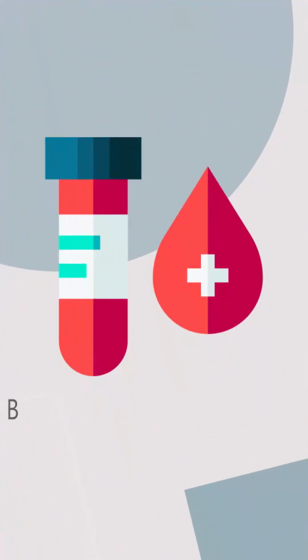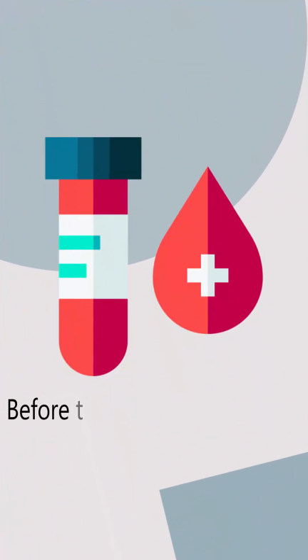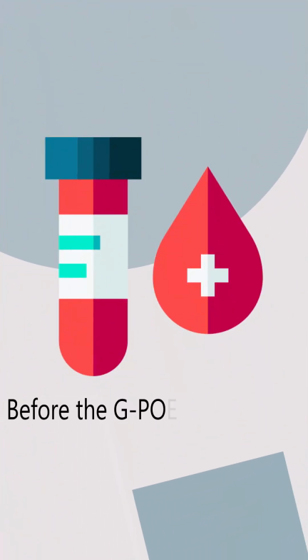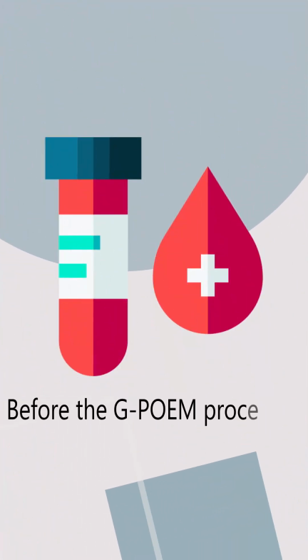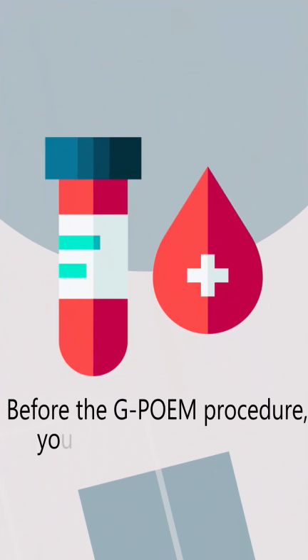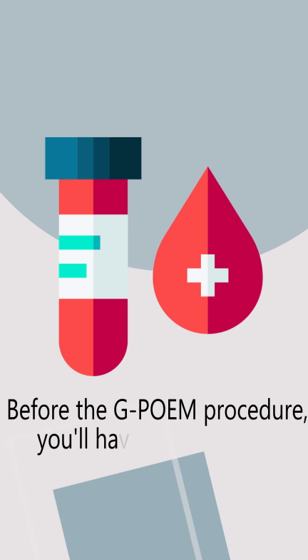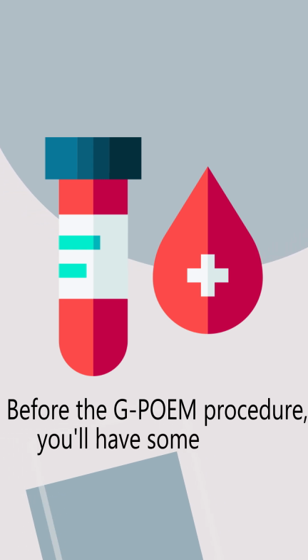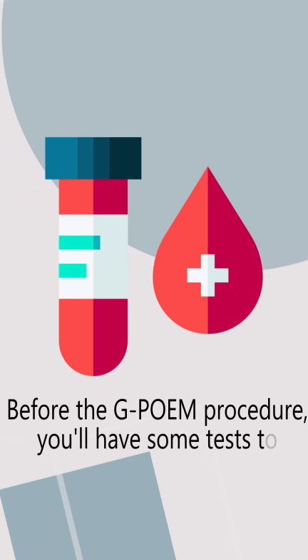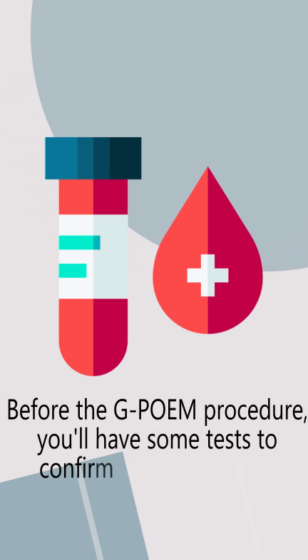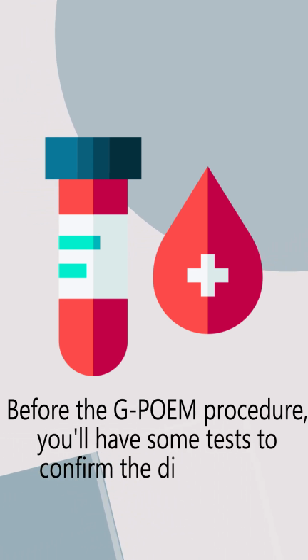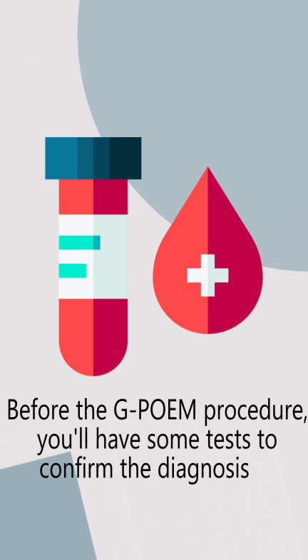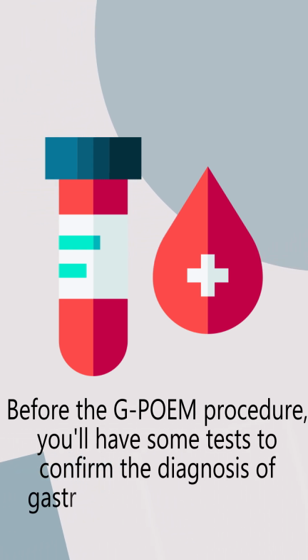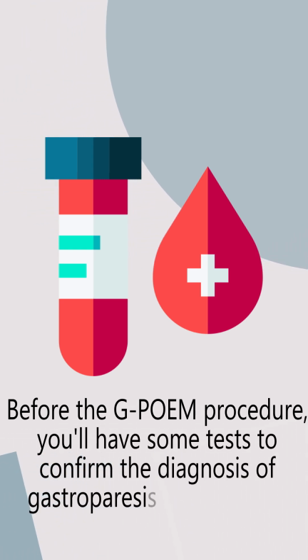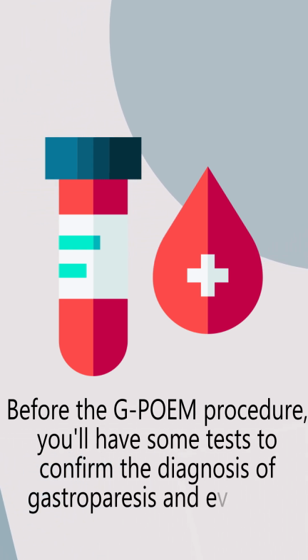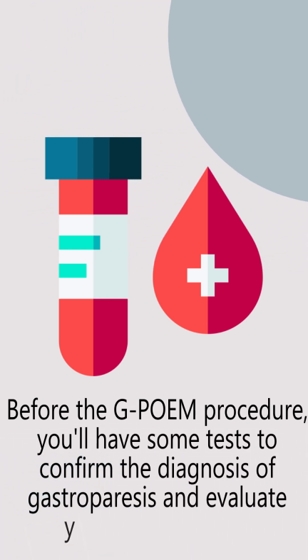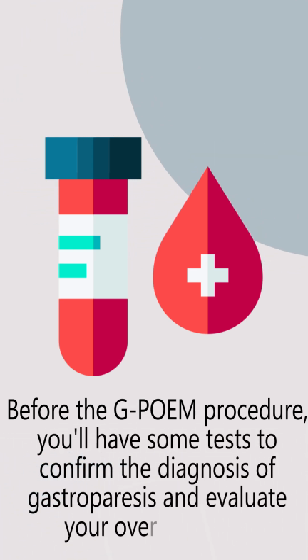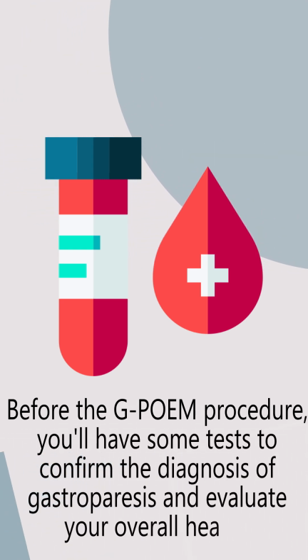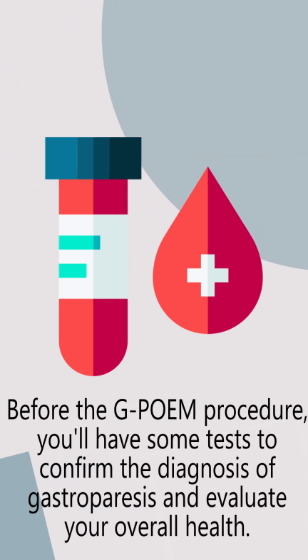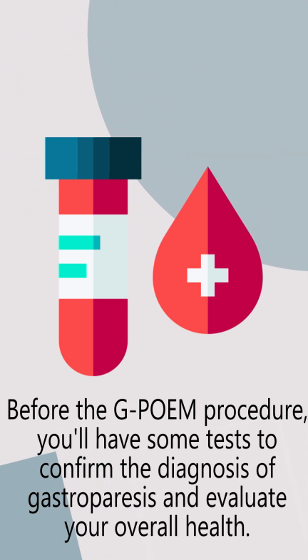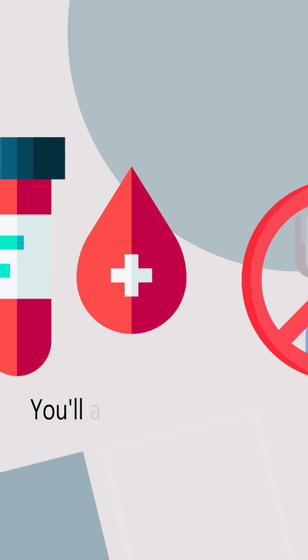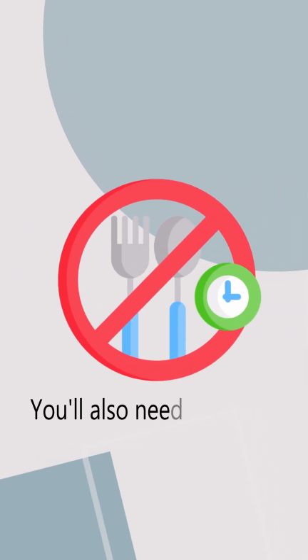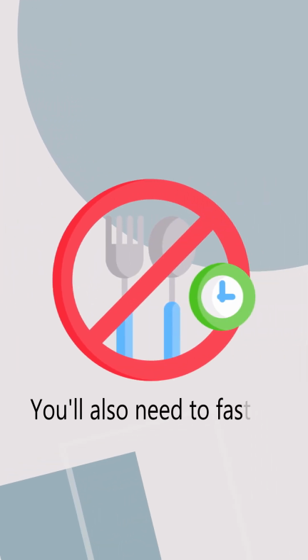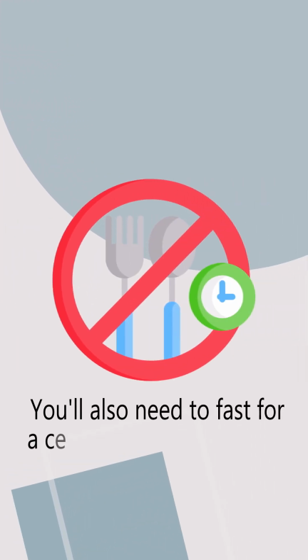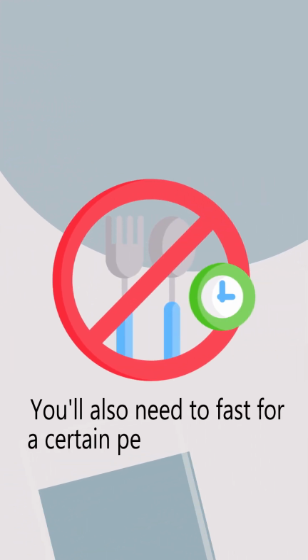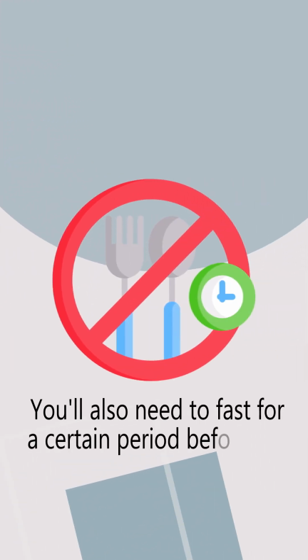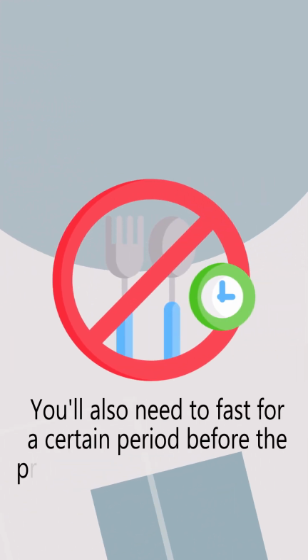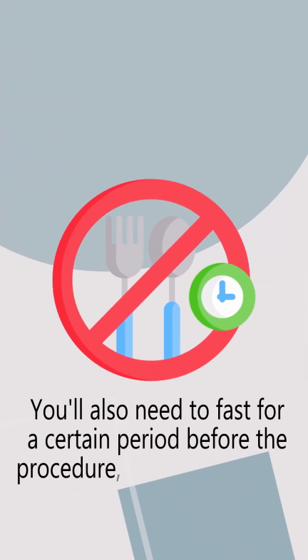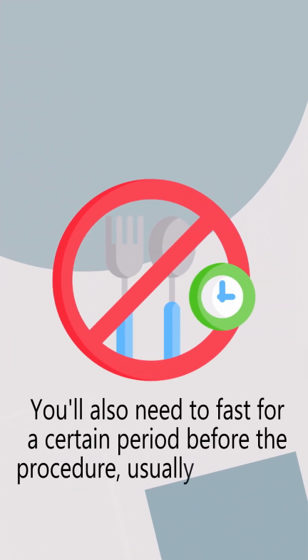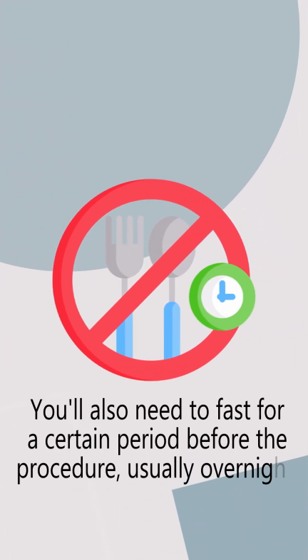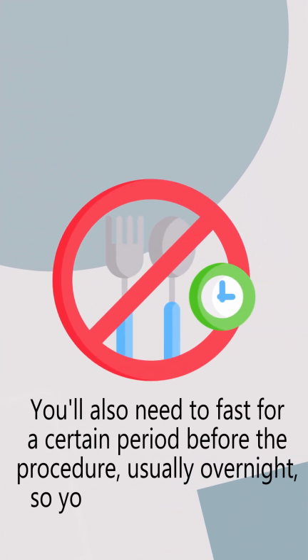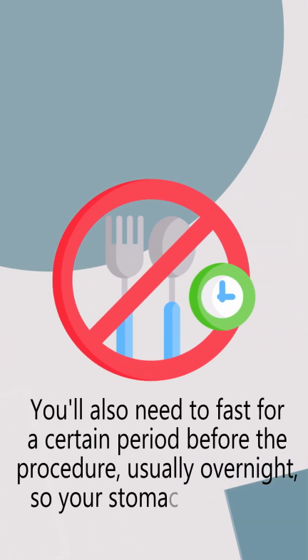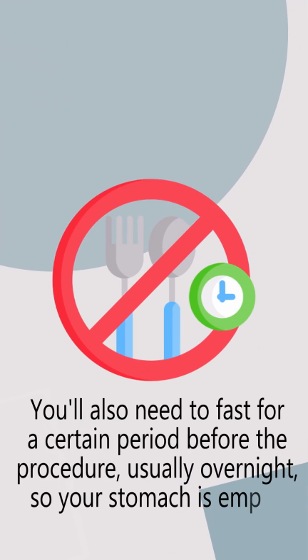Before the GPOEM procedure, you'll have some tests to confirm the diagnosis of gastroparesis and evaluate your overall health. You'll also need to fast for a certain period before the procedure, usually overnight, so your stomach is empty.